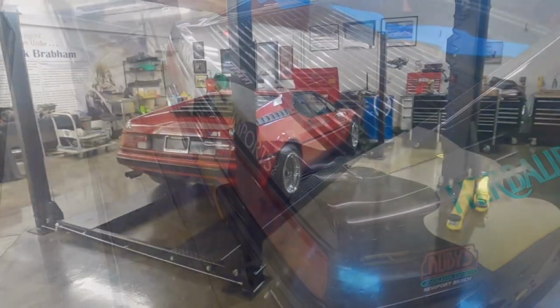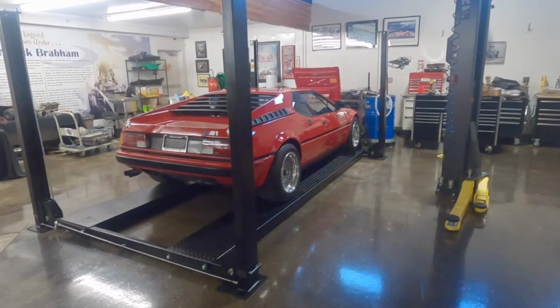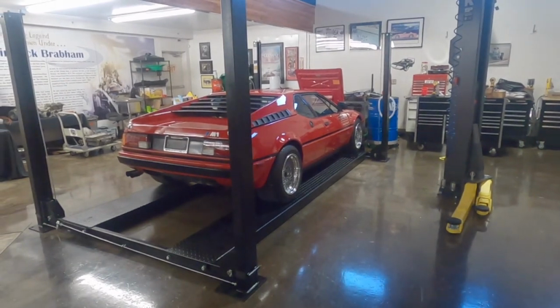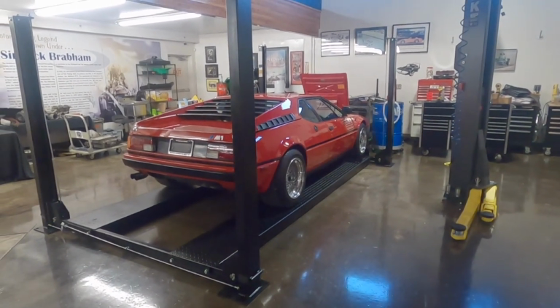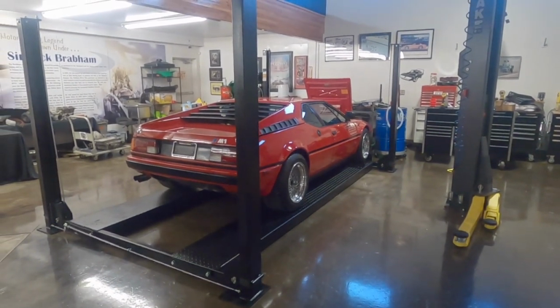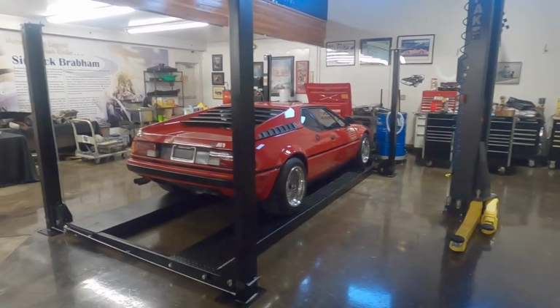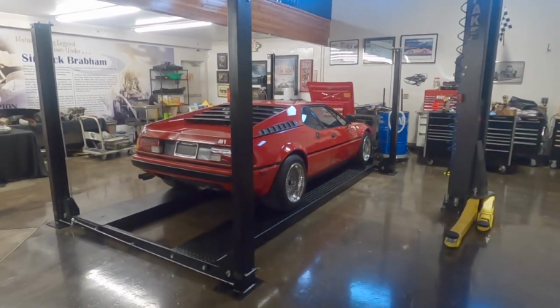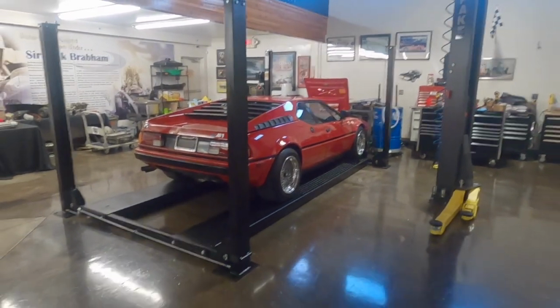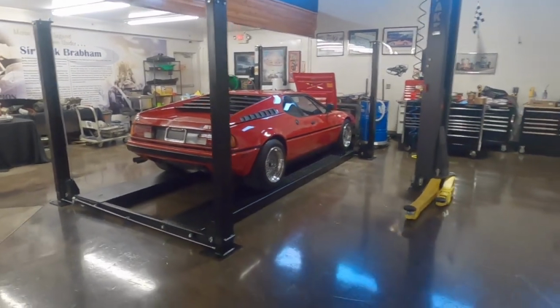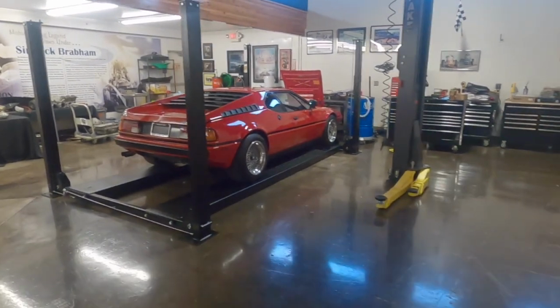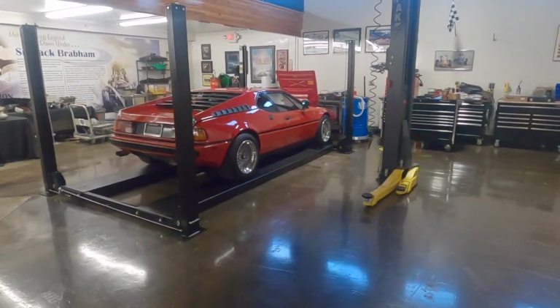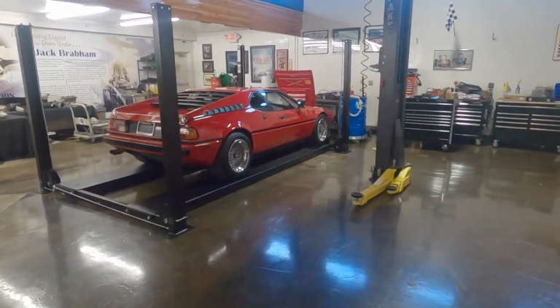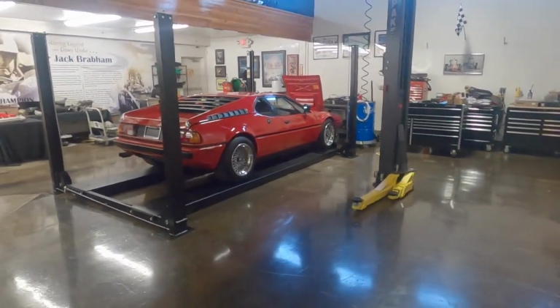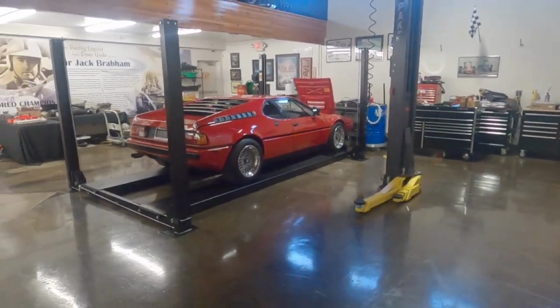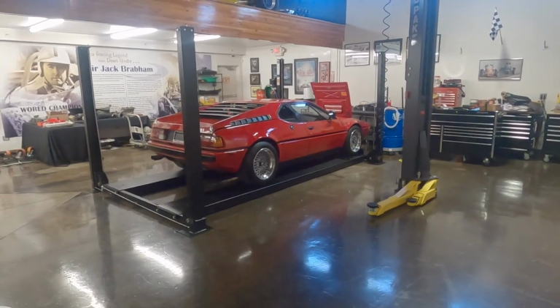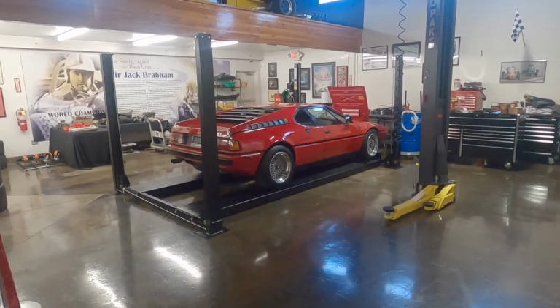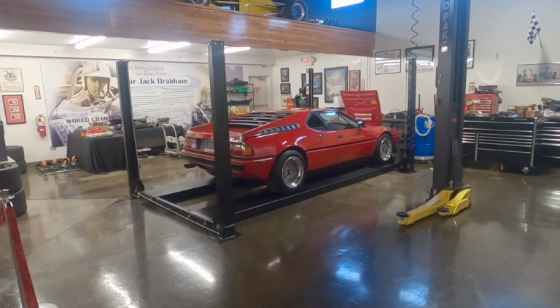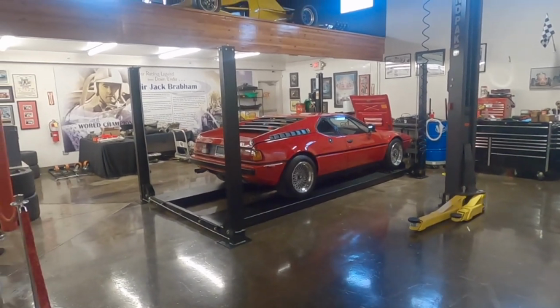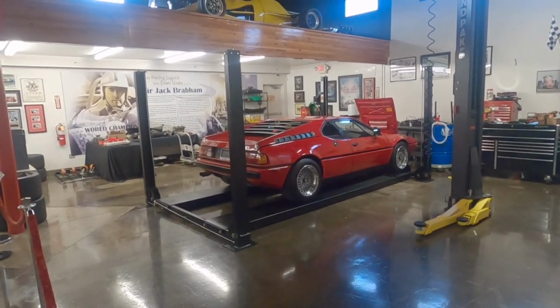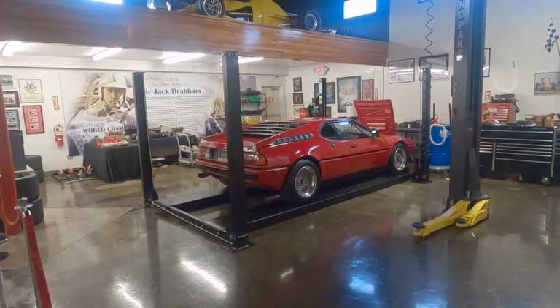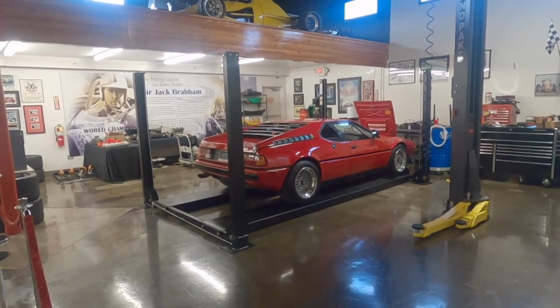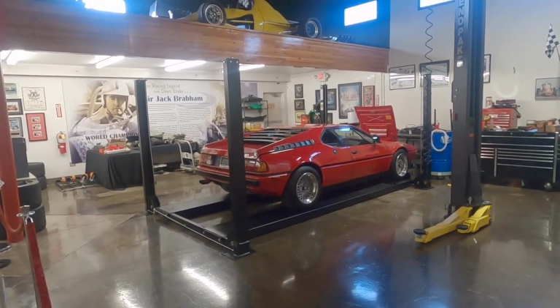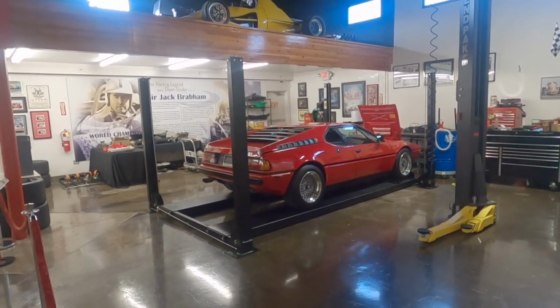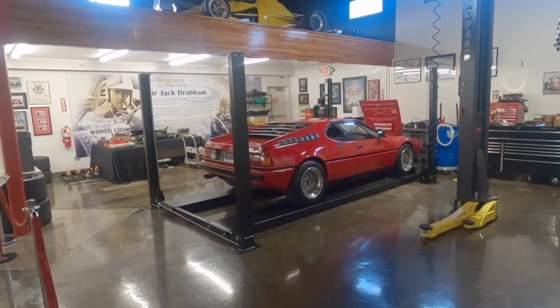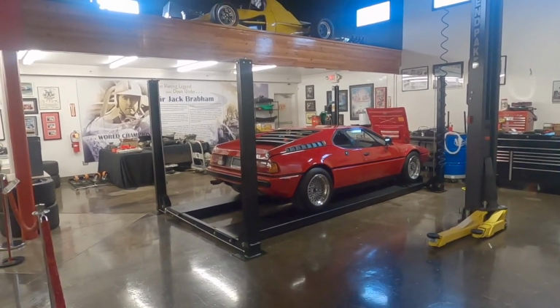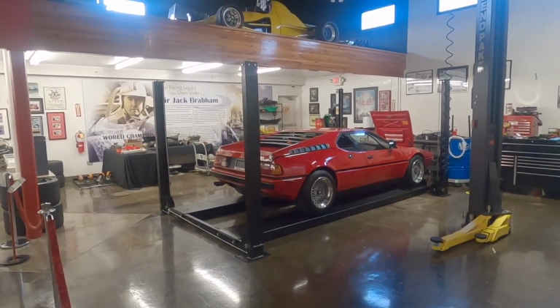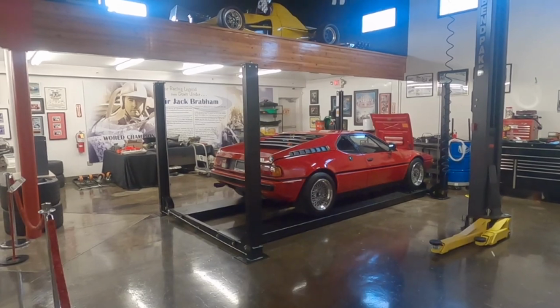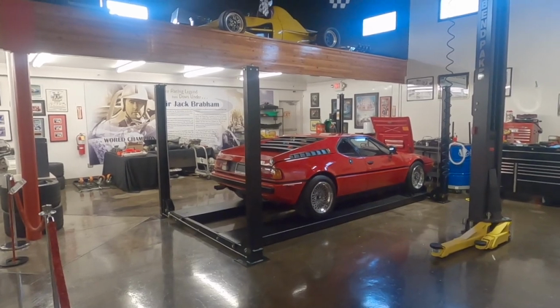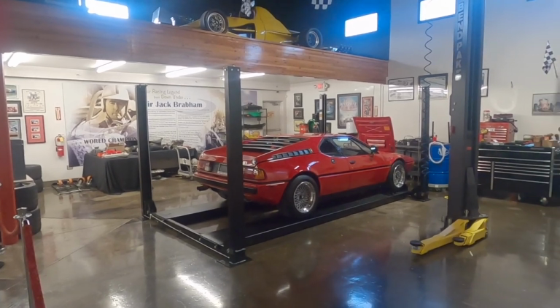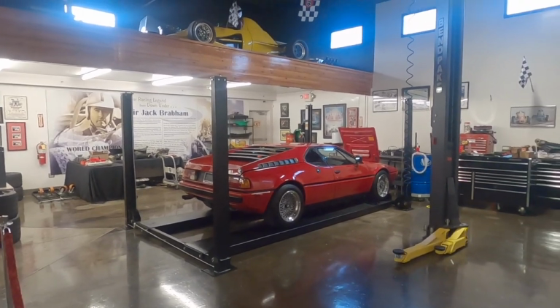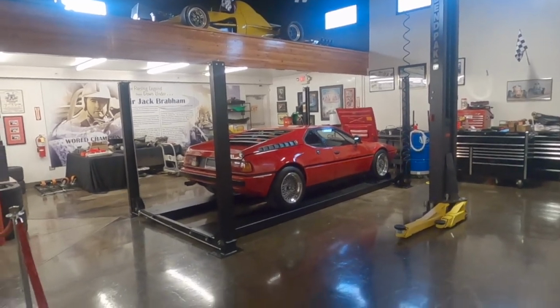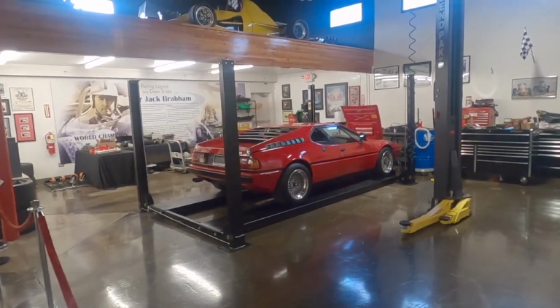Right here we have a BMW M1. I think they only made low hundreds of these. The first time I saw one was six years ago and that was the last time I saw one. These things are an absolute work of art.